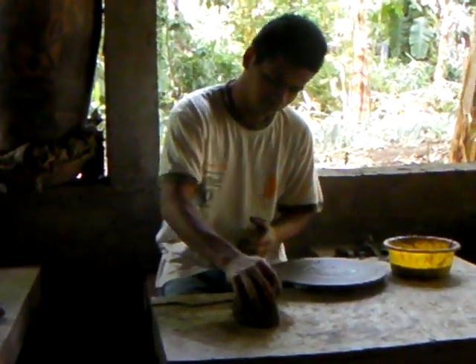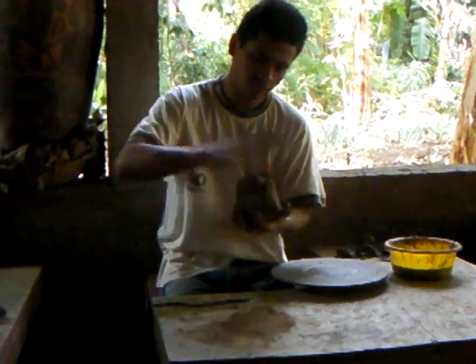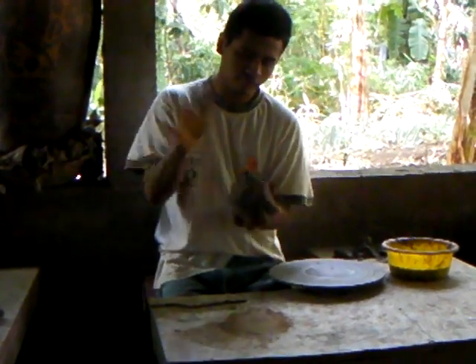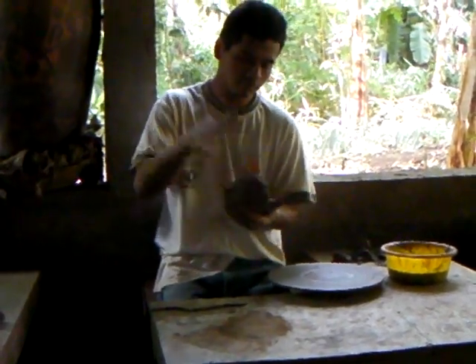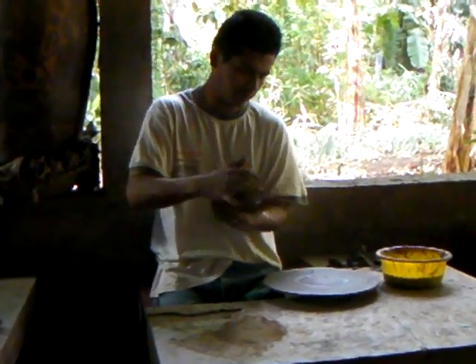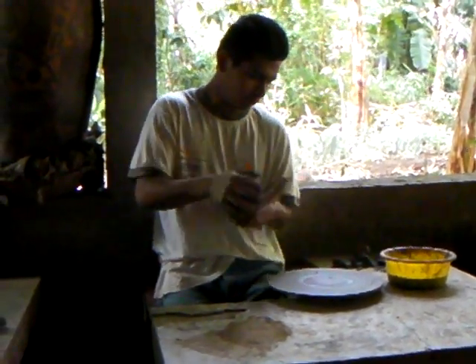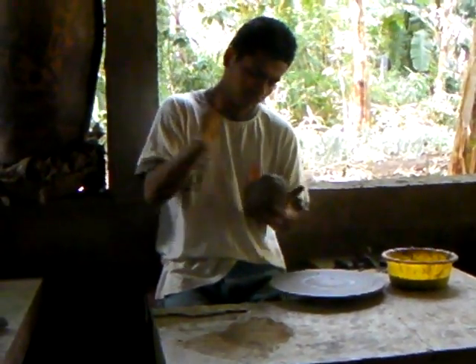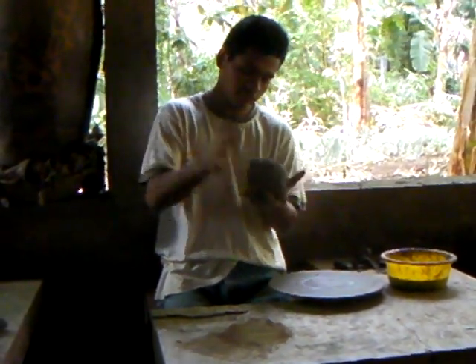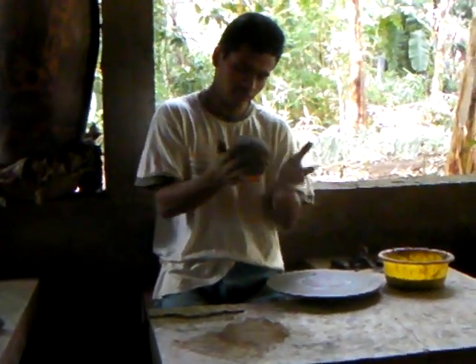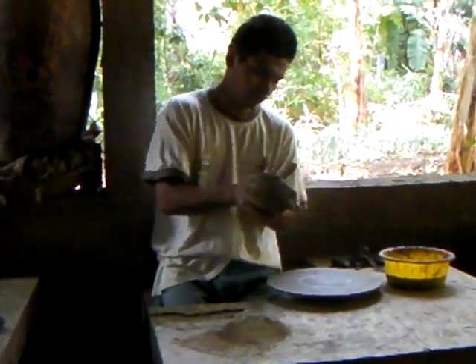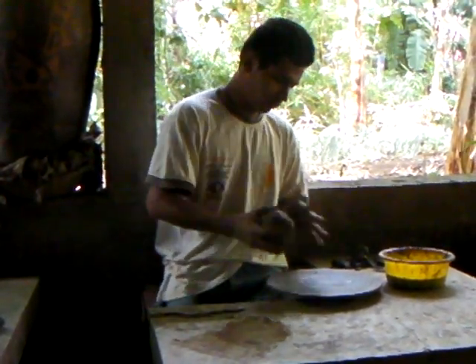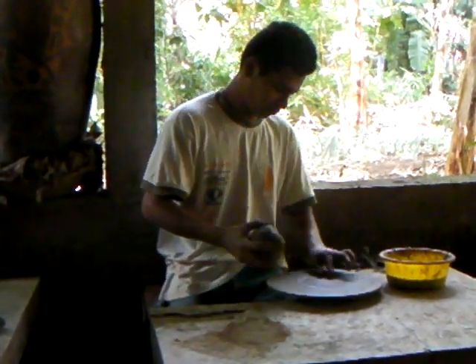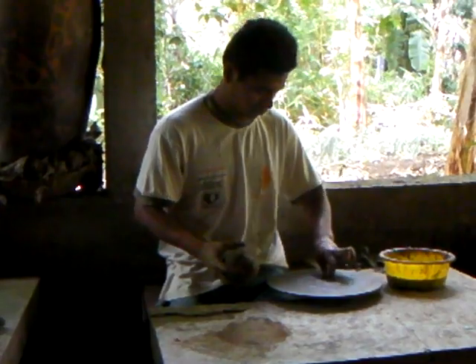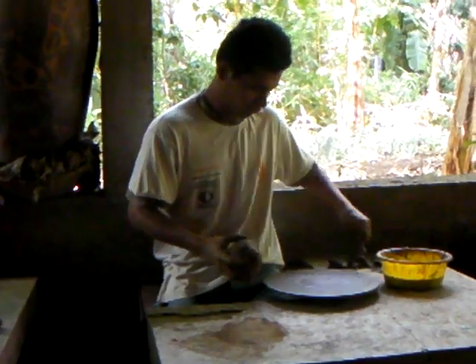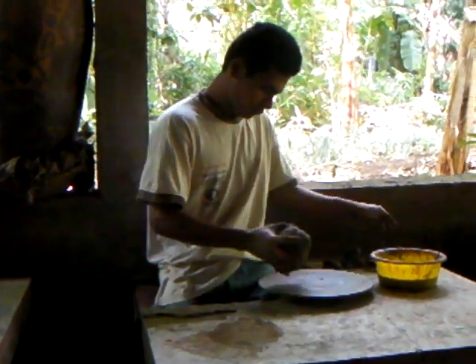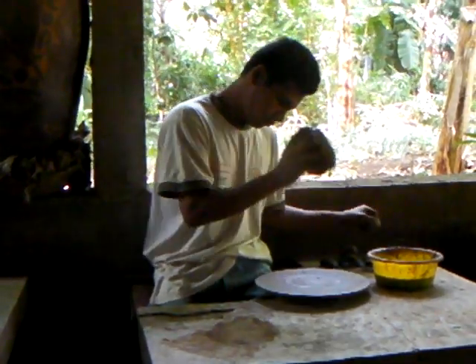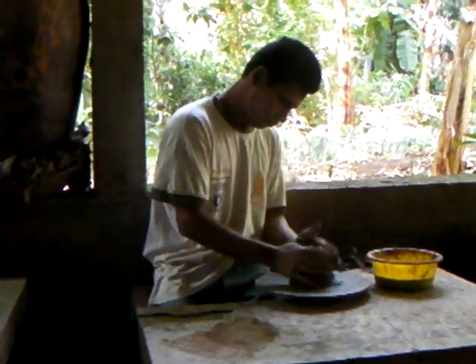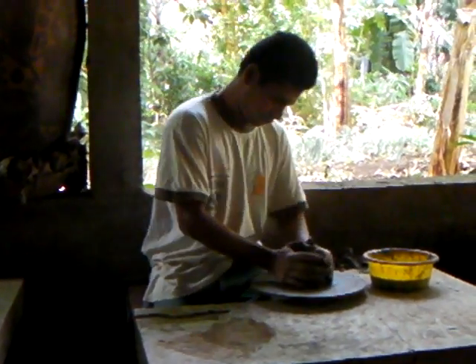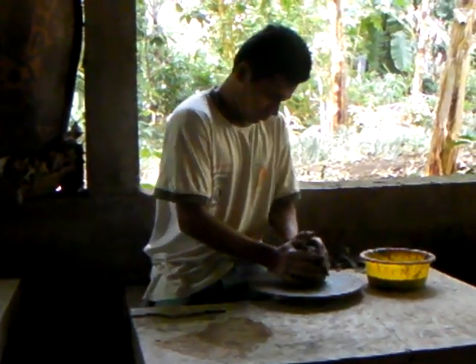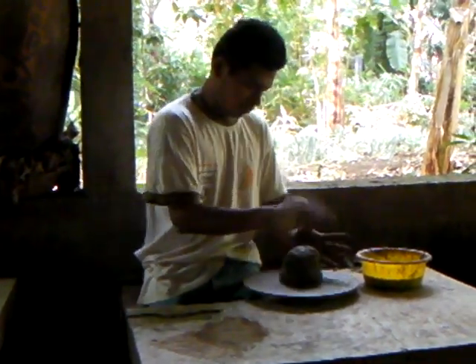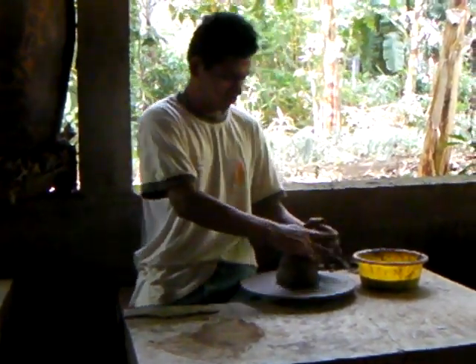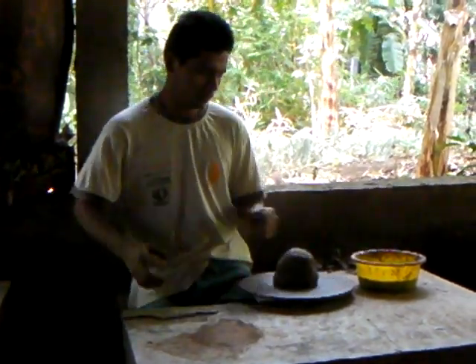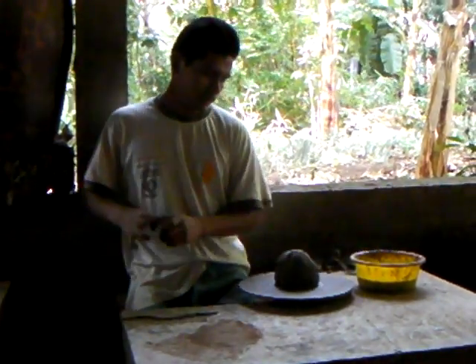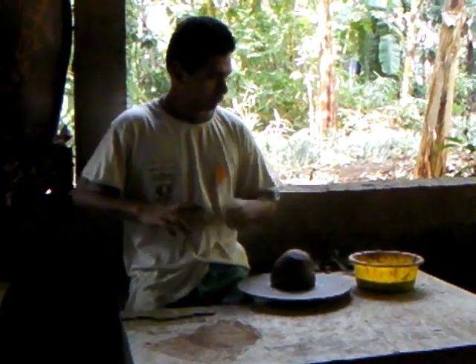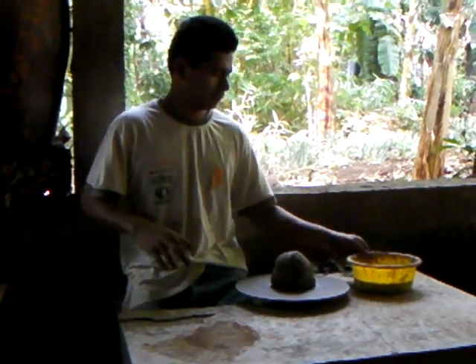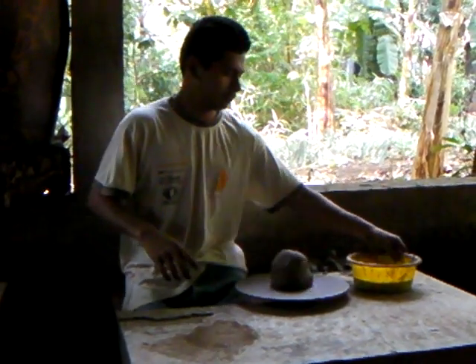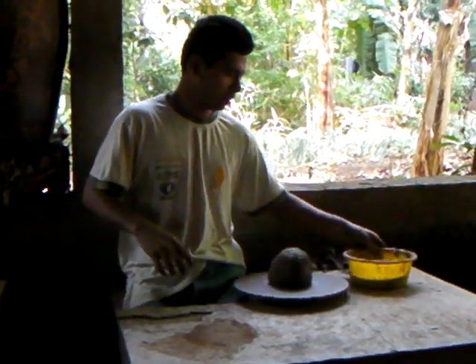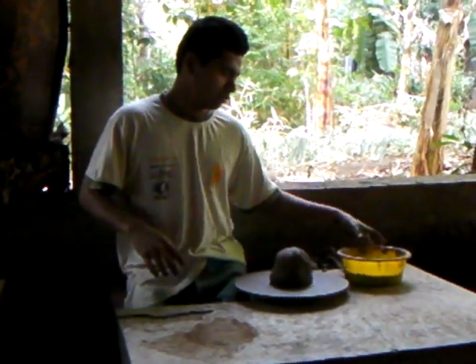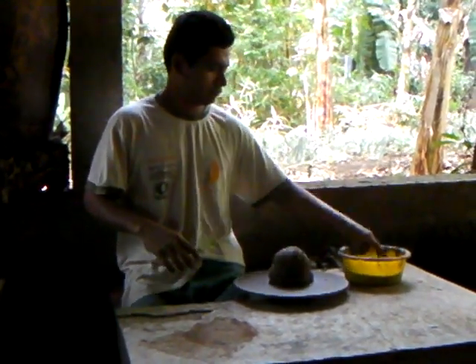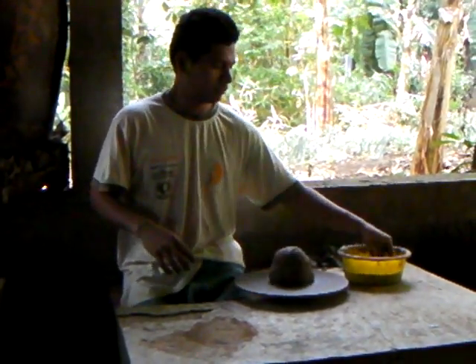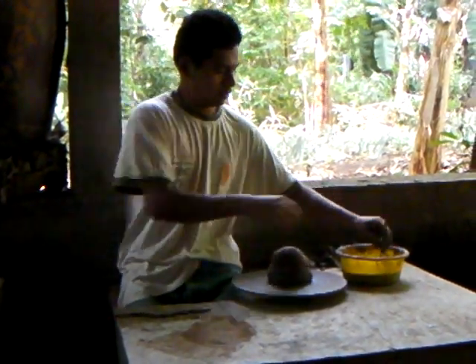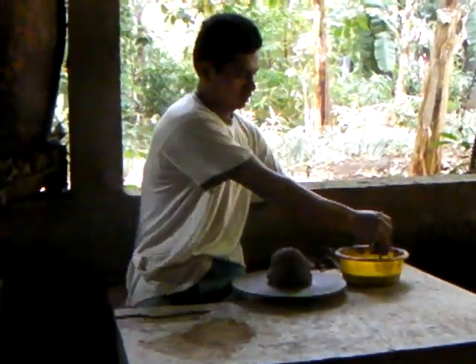In order to shape a piece on the kick wheel, the first step is just to prepare the base plate. Then they just put it on the plate on the kick wheel. And then by kicking, he starts to spin the barrel.